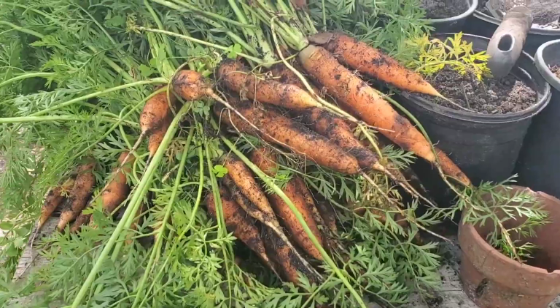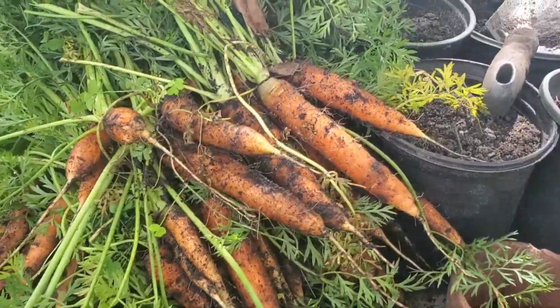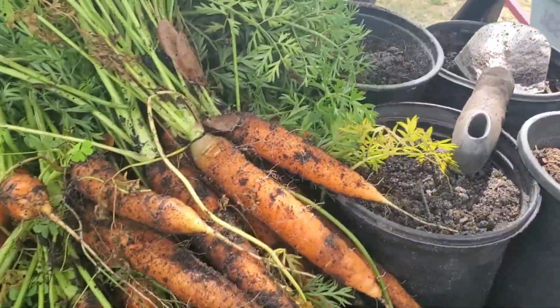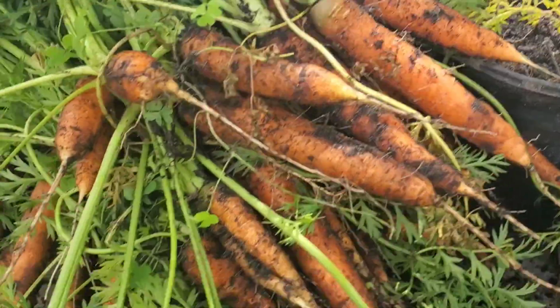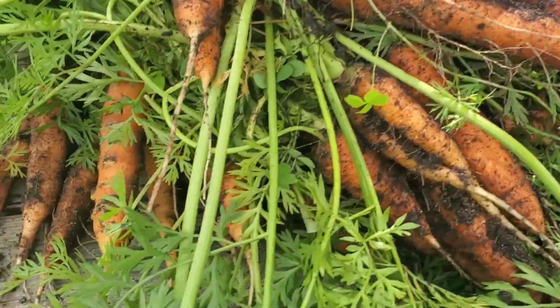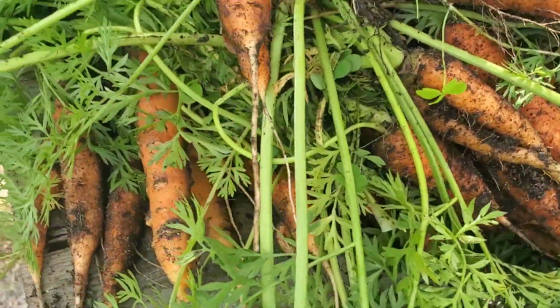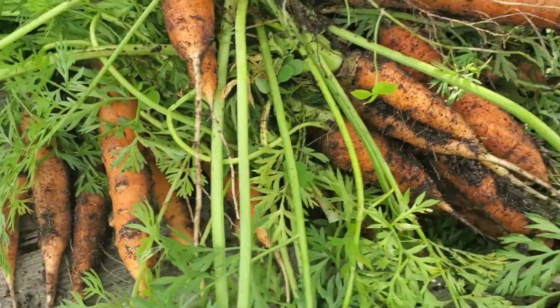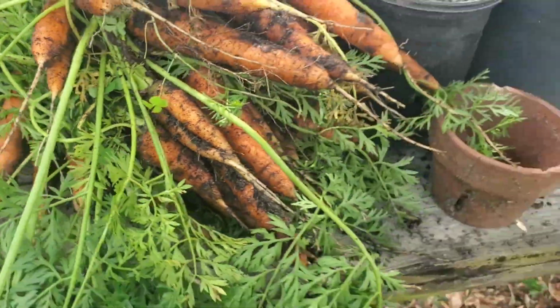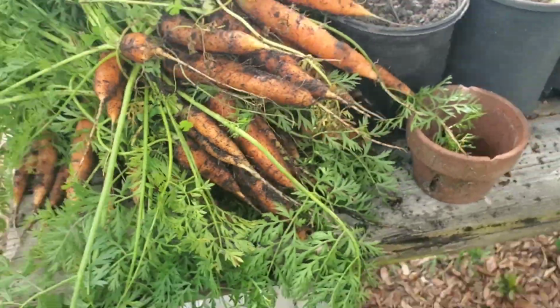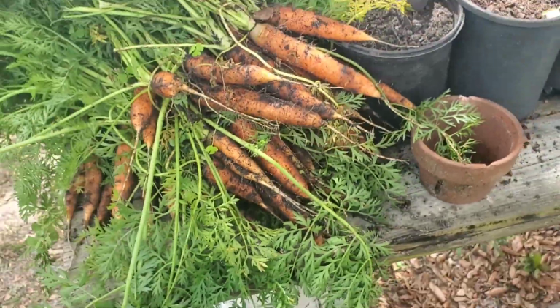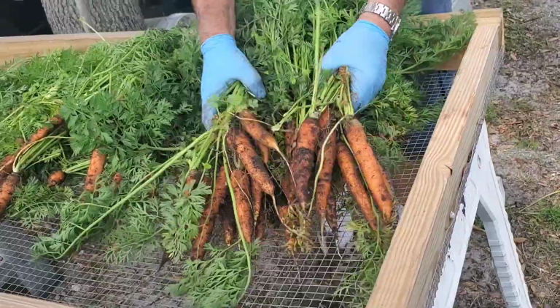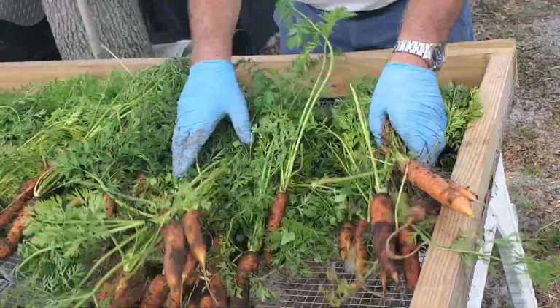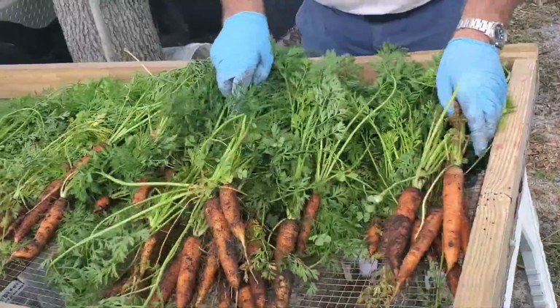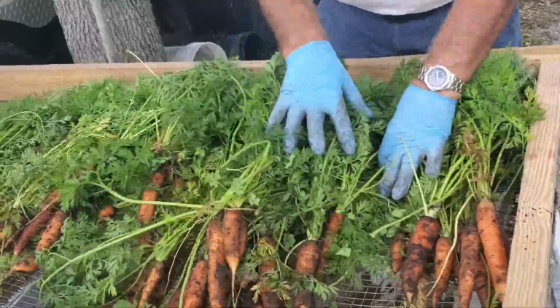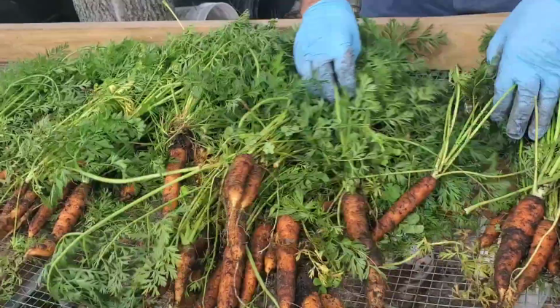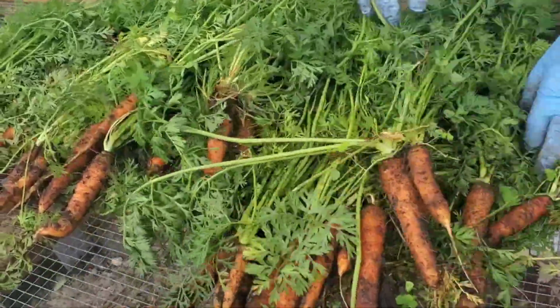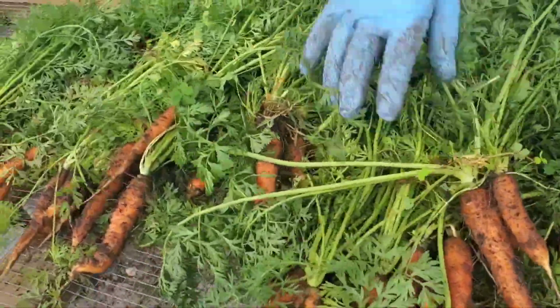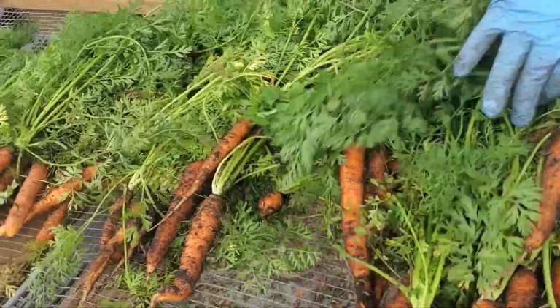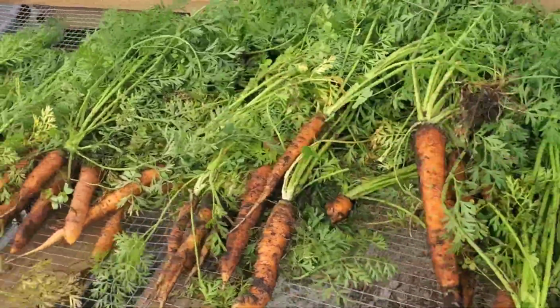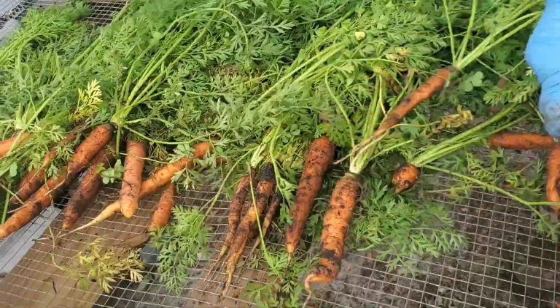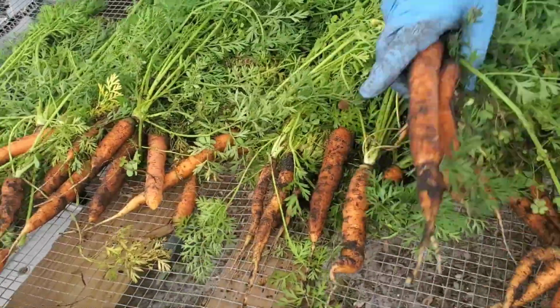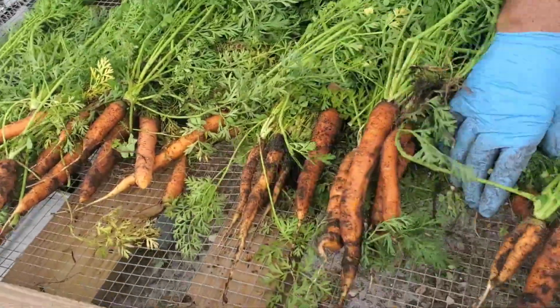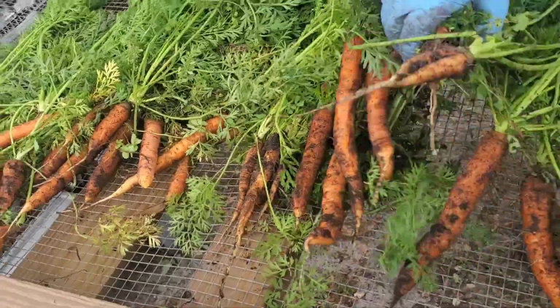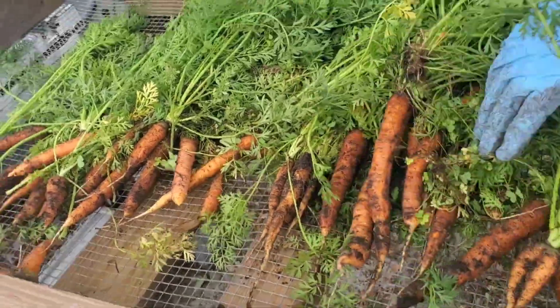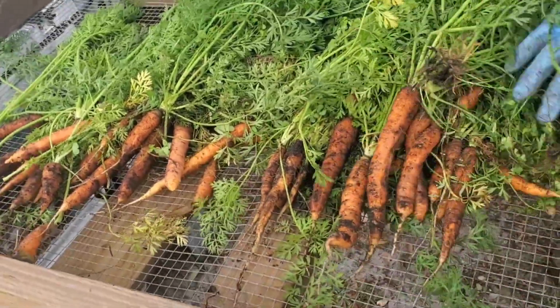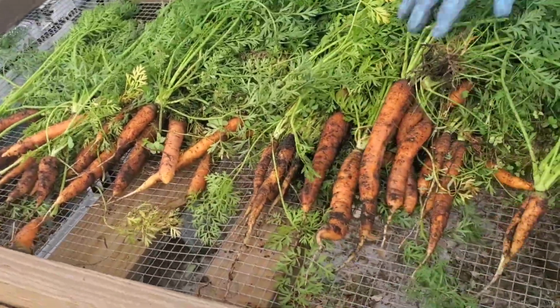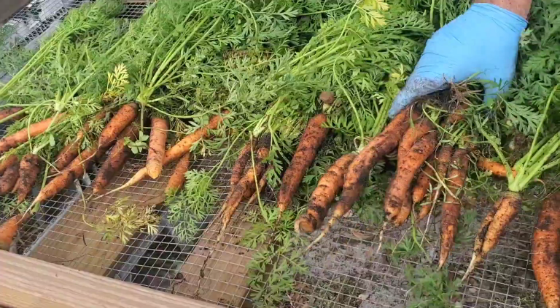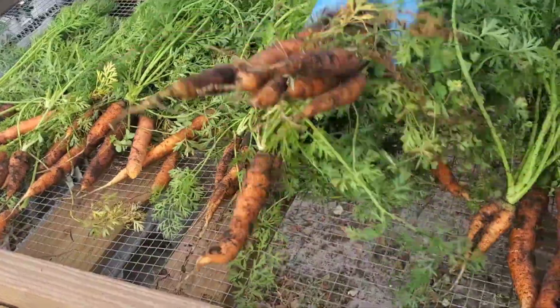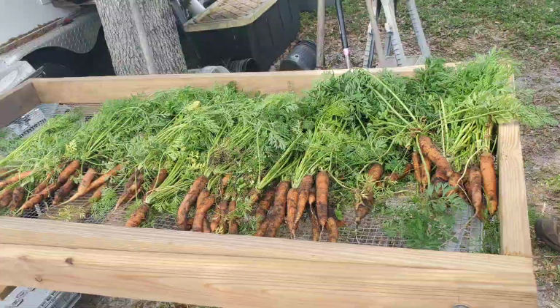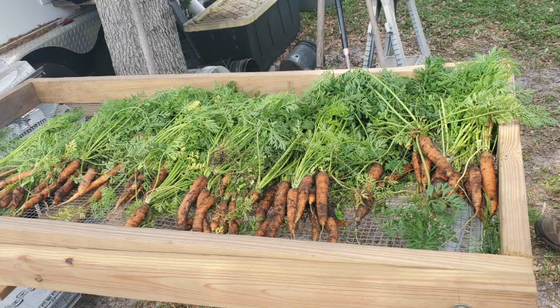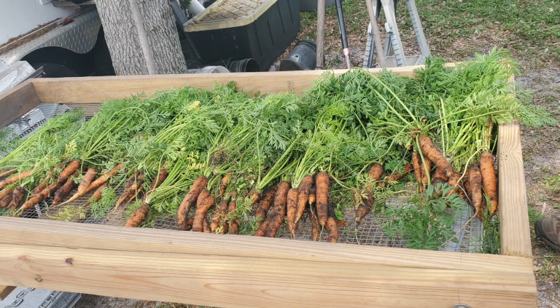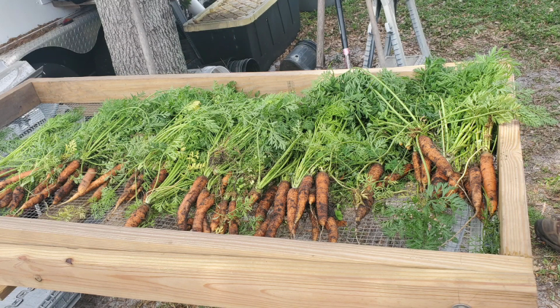Well, this is our last carrot harvest for the year. I love this sifter. It's so easy to lay out our vegetables now, wash them down outside, and then let them dry for a little bit and then bring them in.